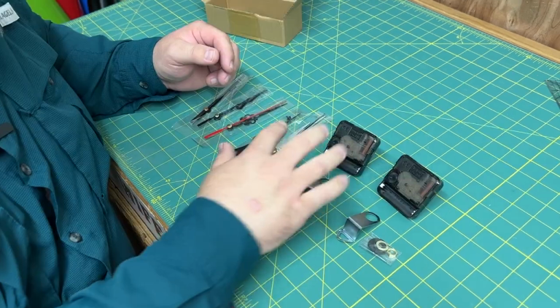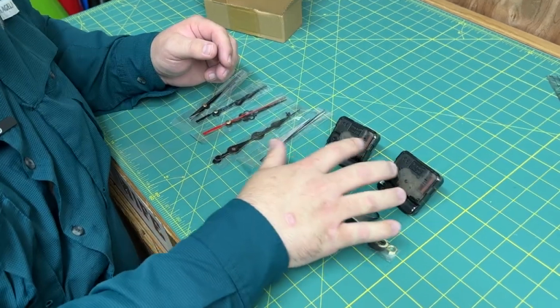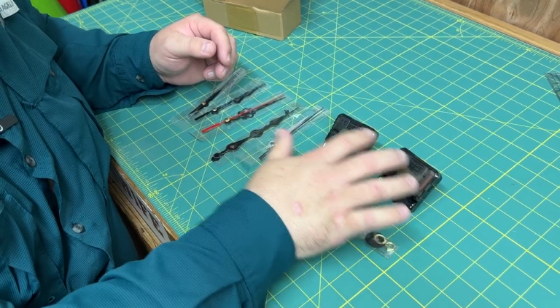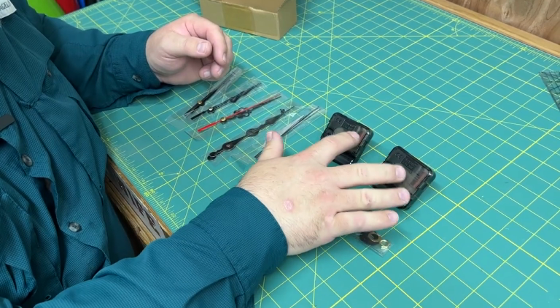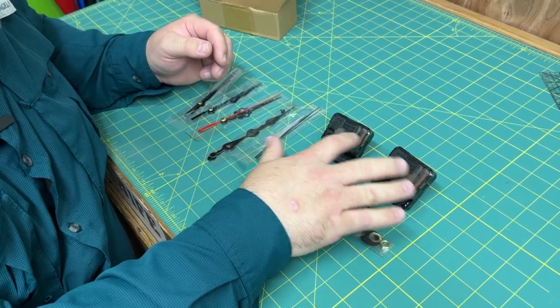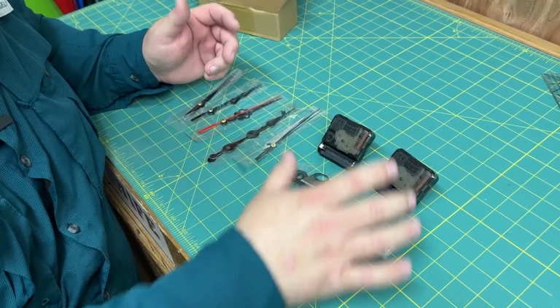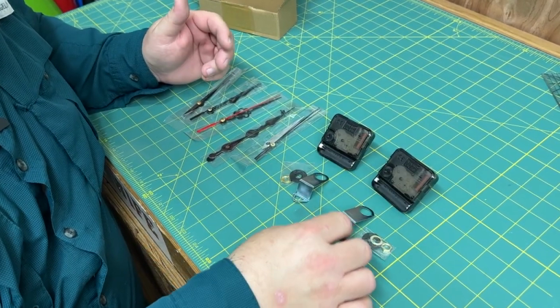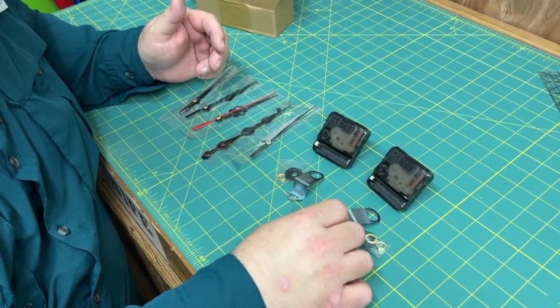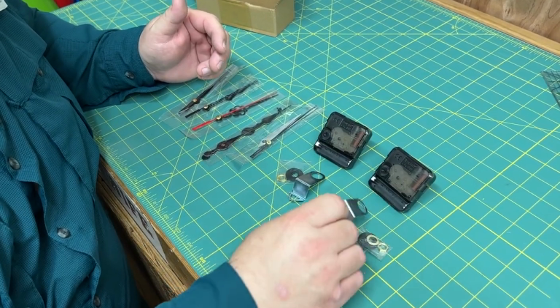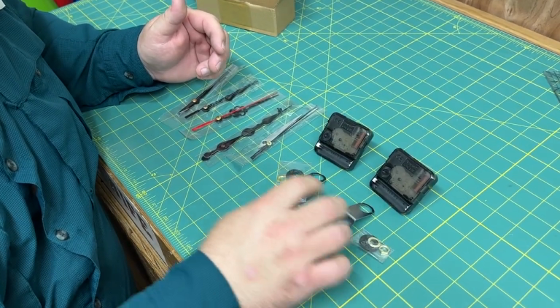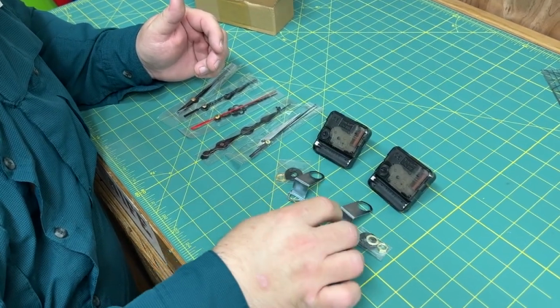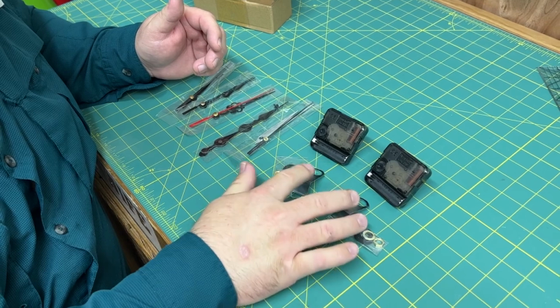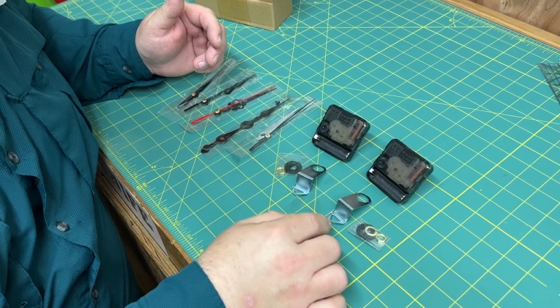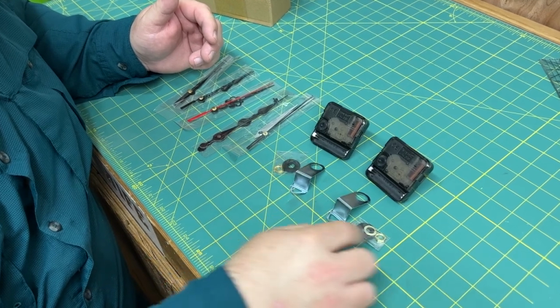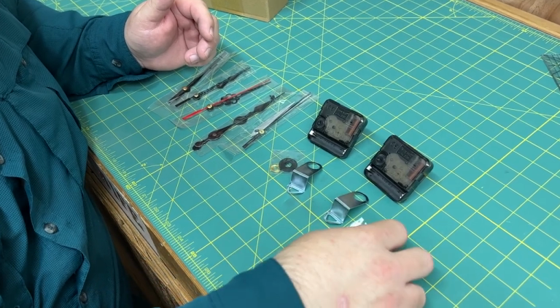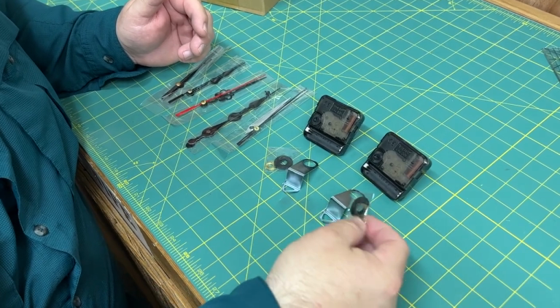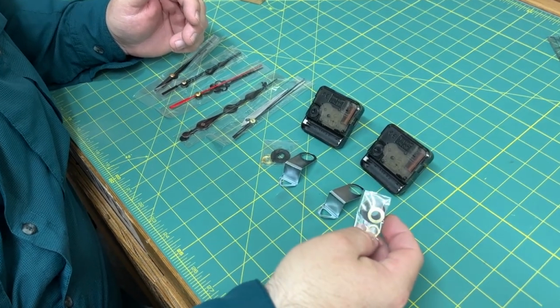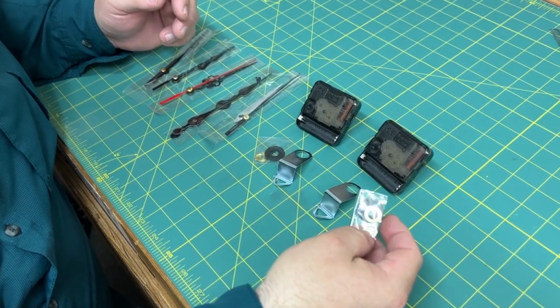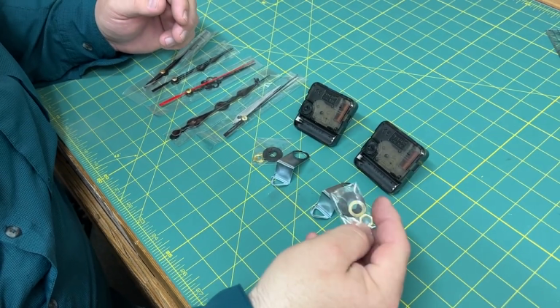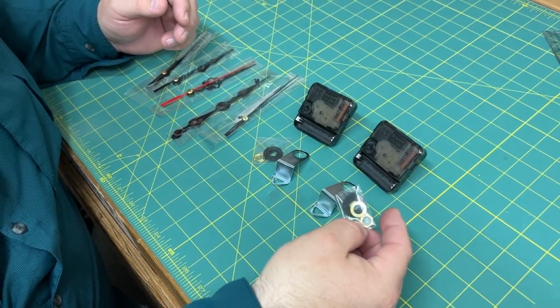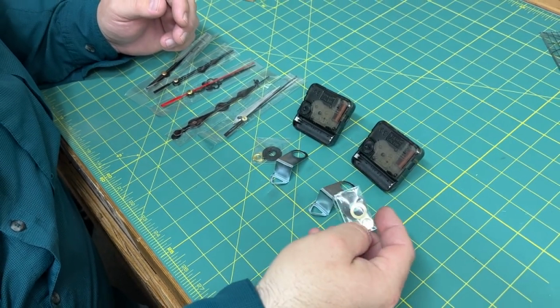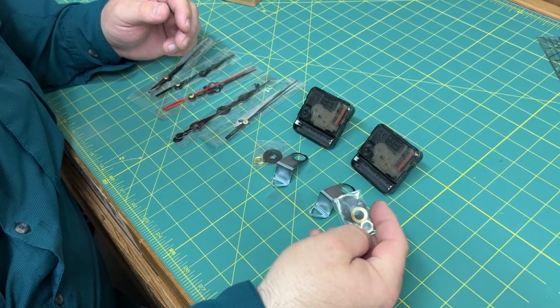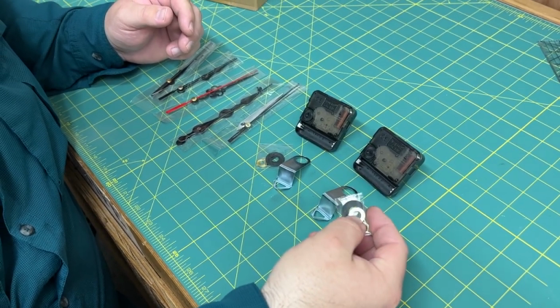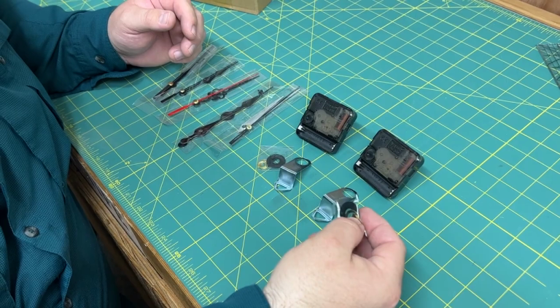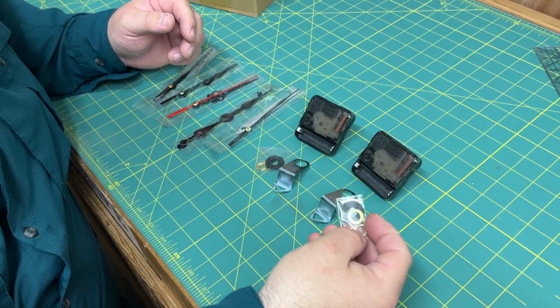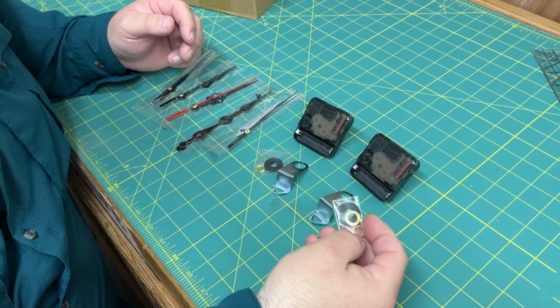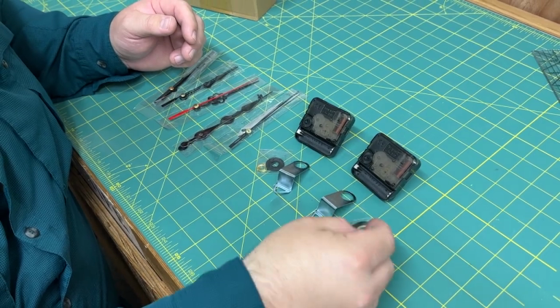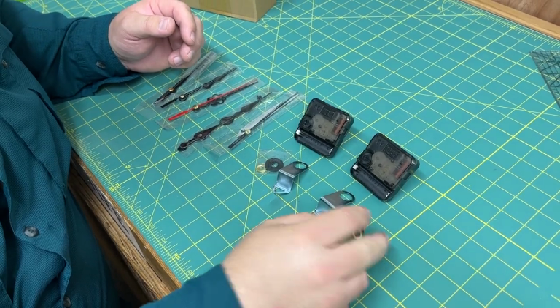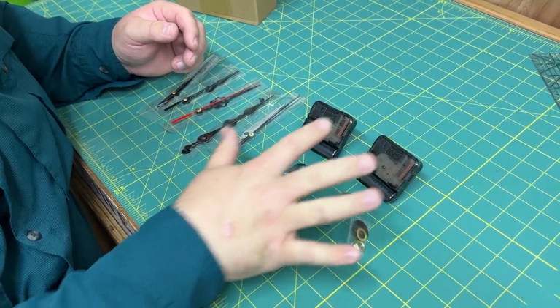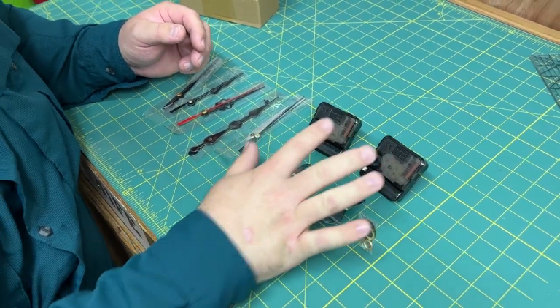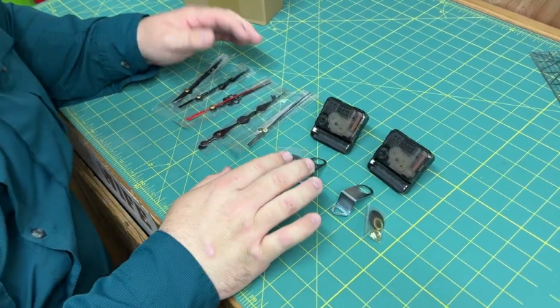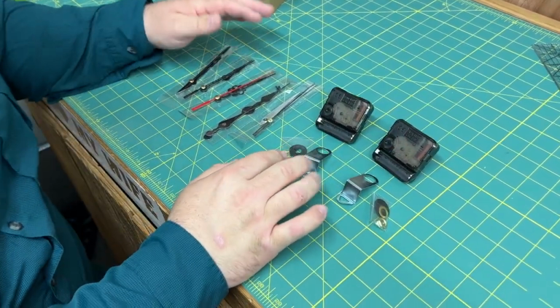It comes with two of the actual clock motors, two of the hanging brackets that you can use, and then also two sets of the mounting hardware — each comes with a little washer and the nut and everything. So it comes with two of those.